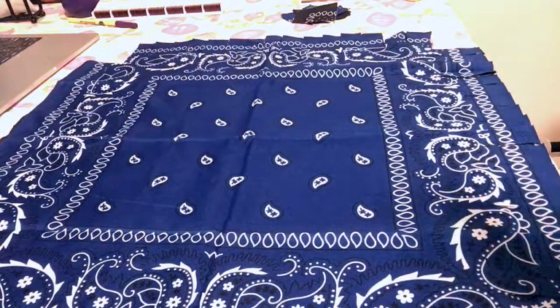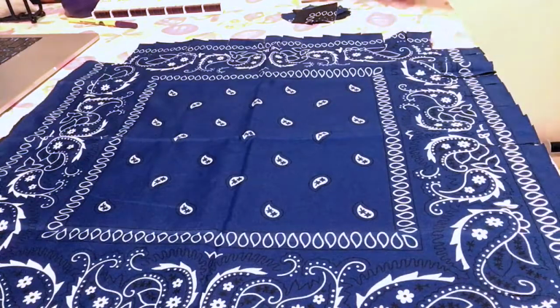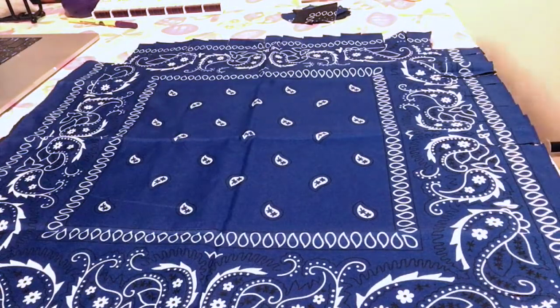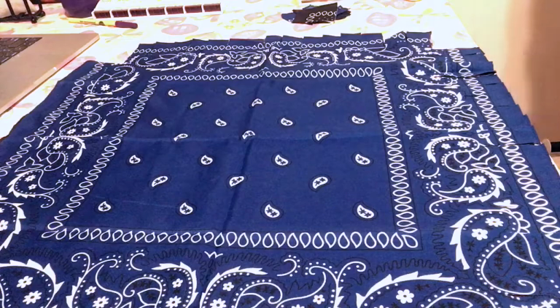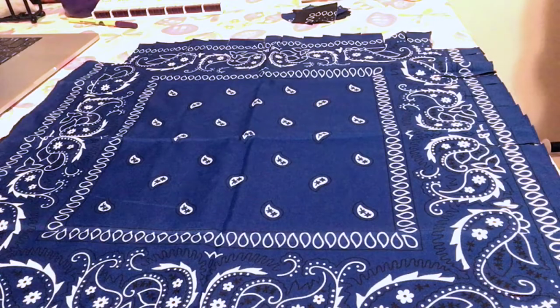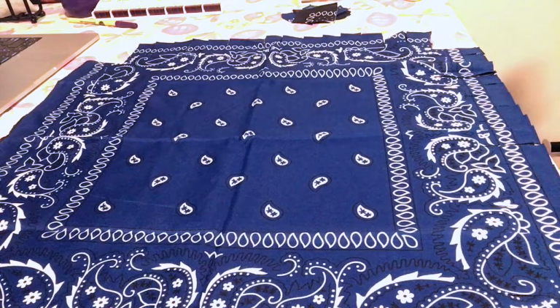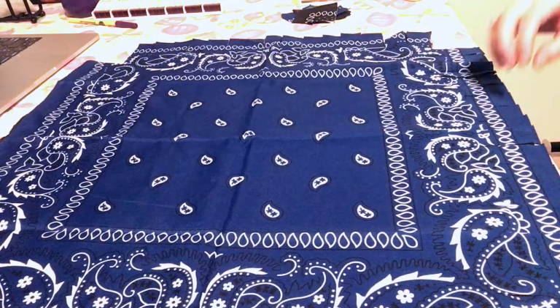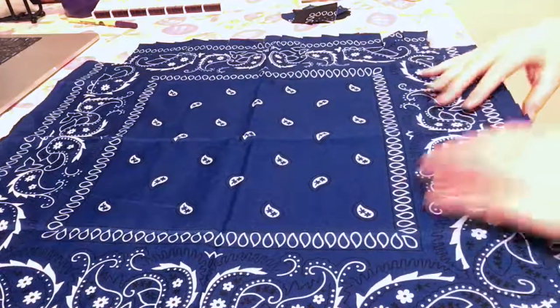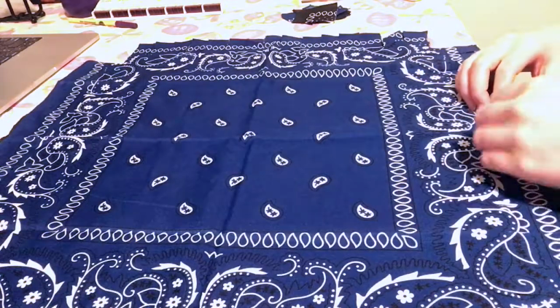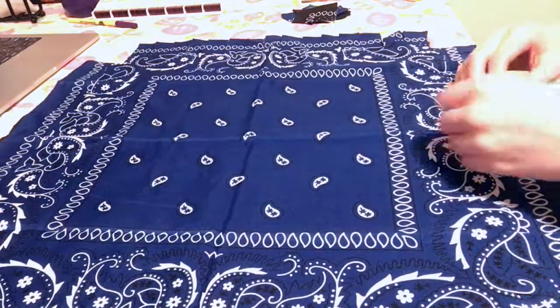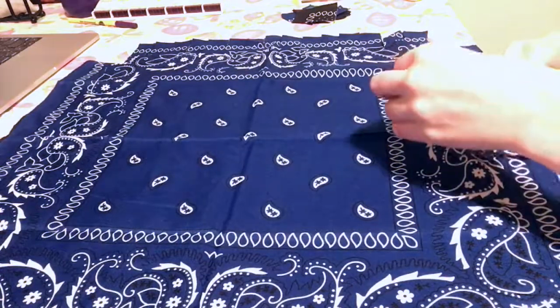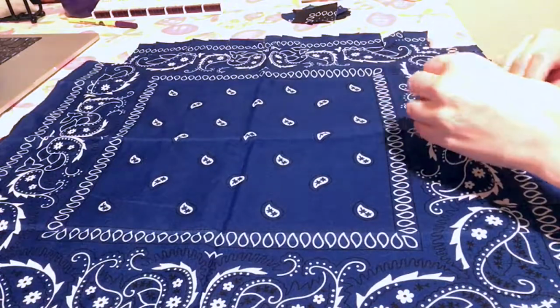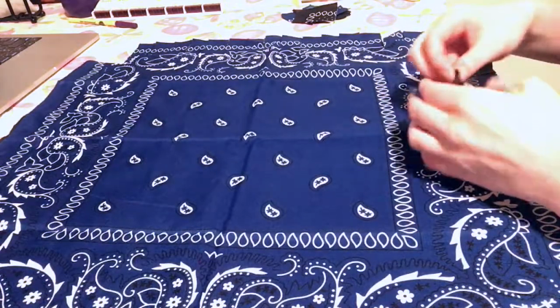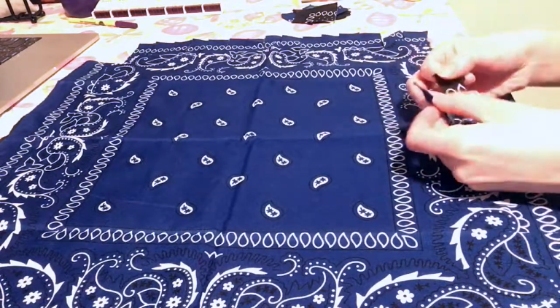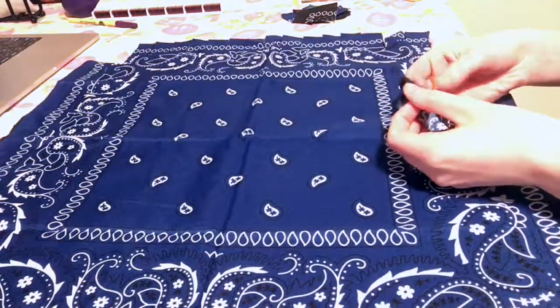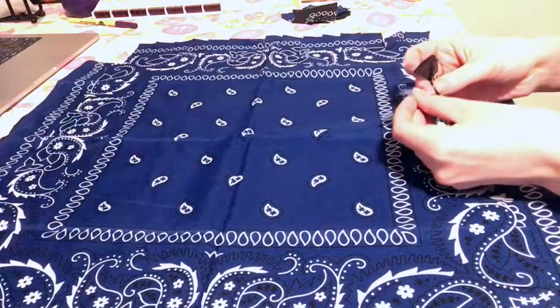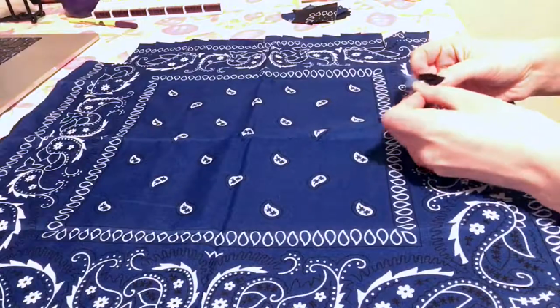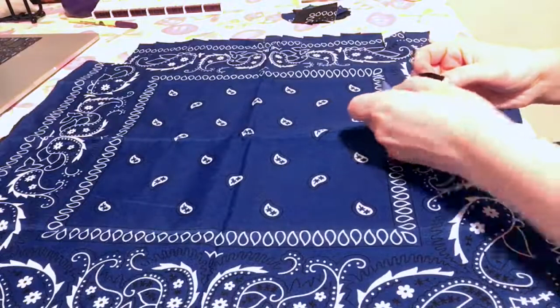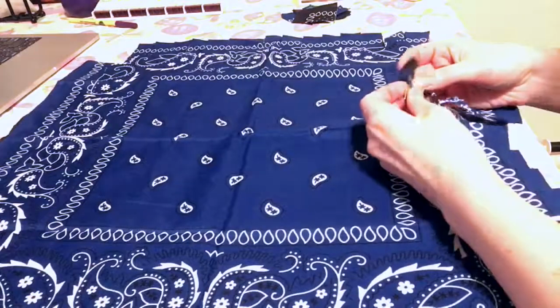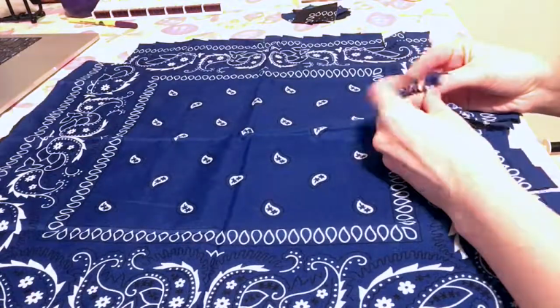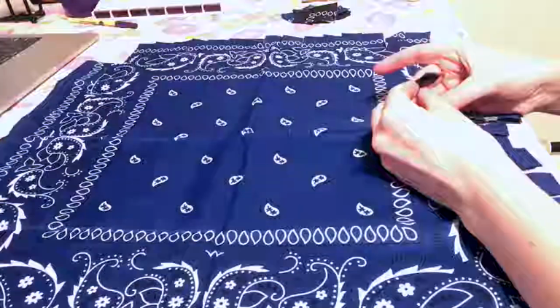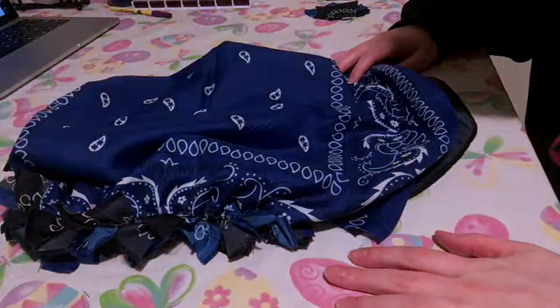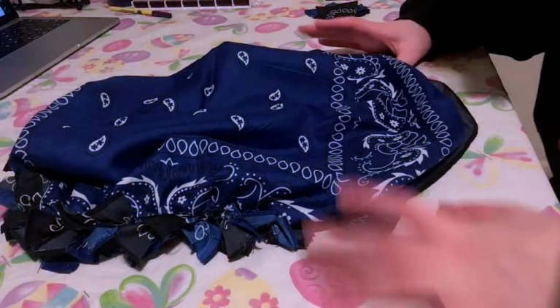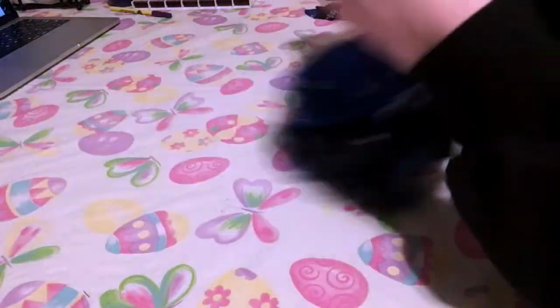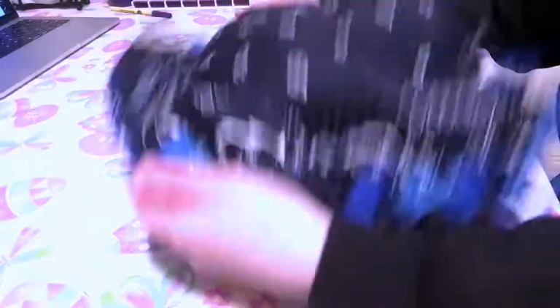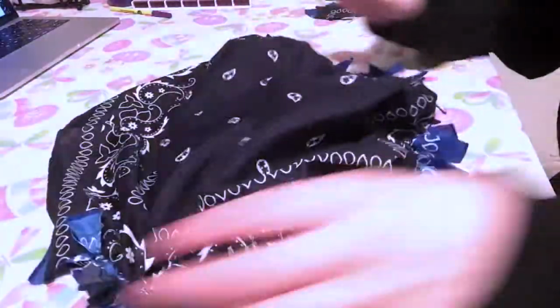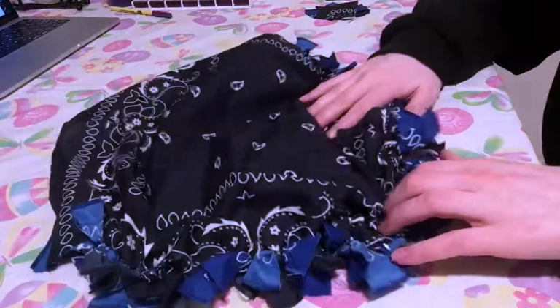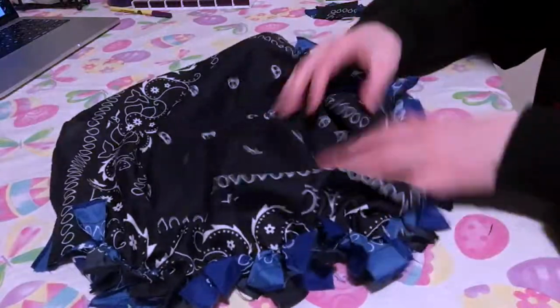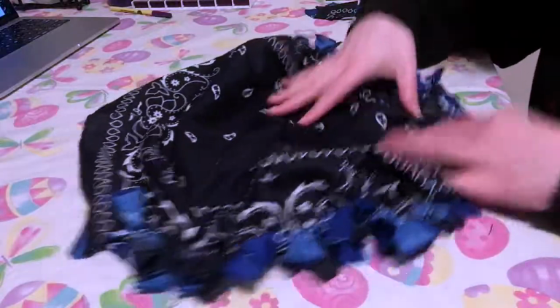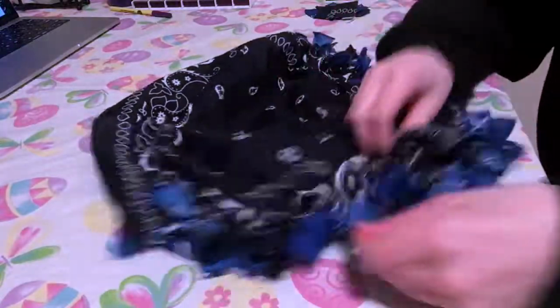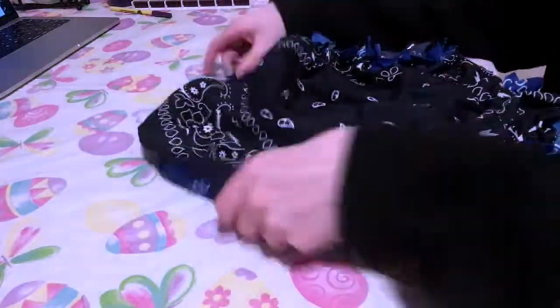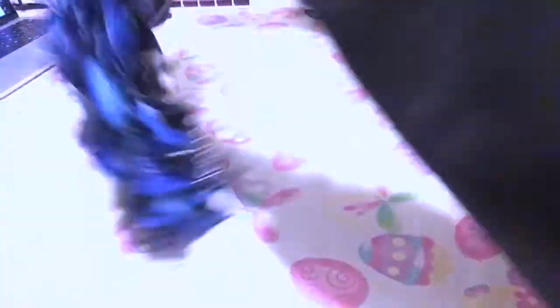Now what I'm going to do is start and tie all of these together — however long that's going to take me. All right, I managed to finish tying up all of the ends.